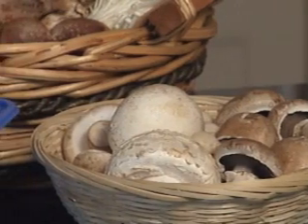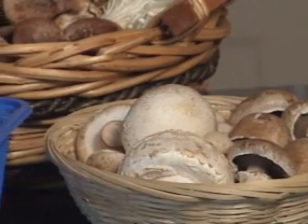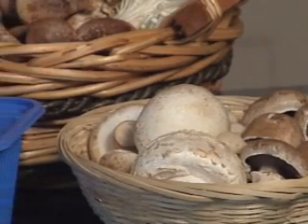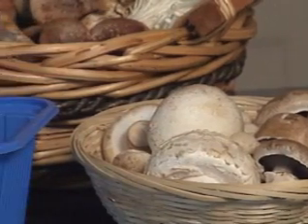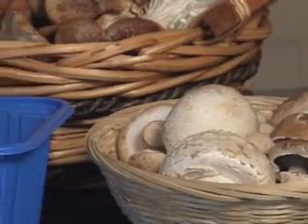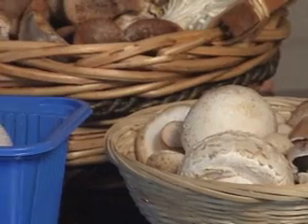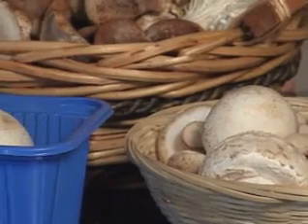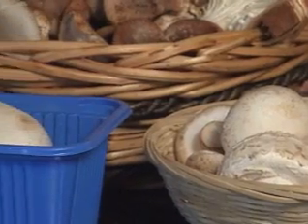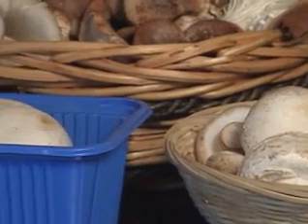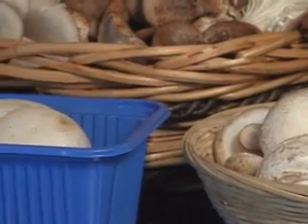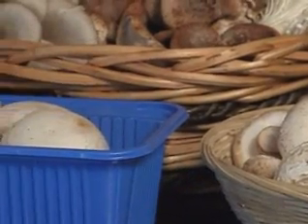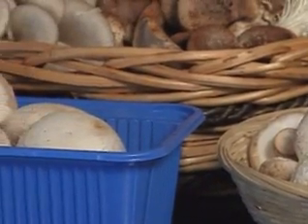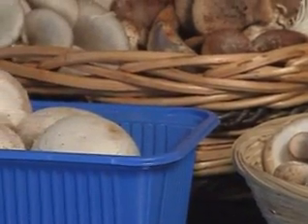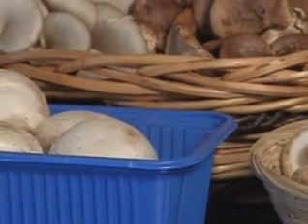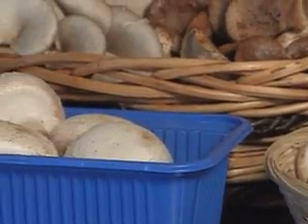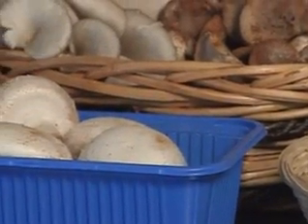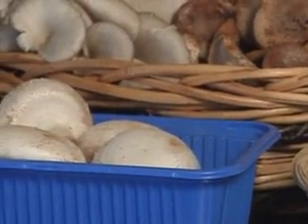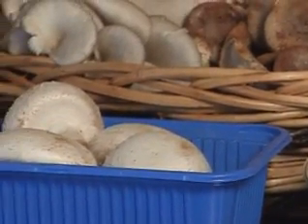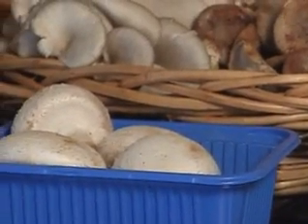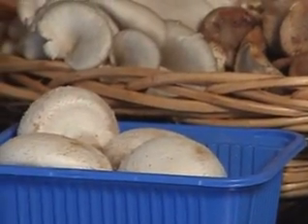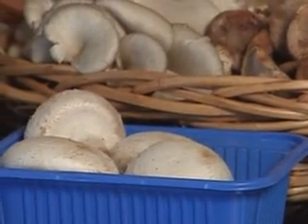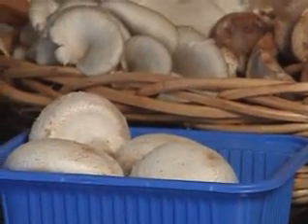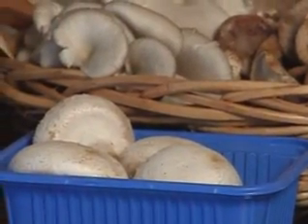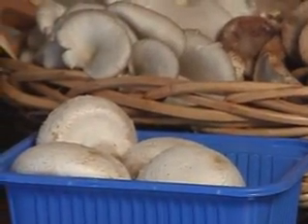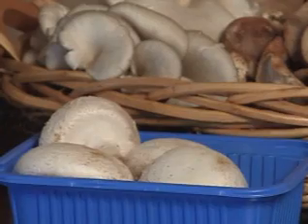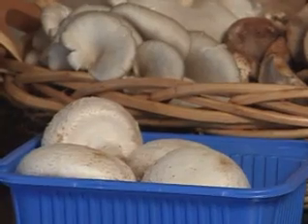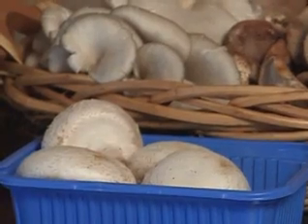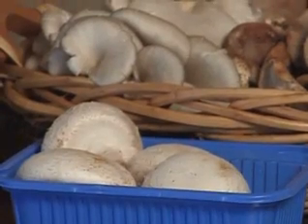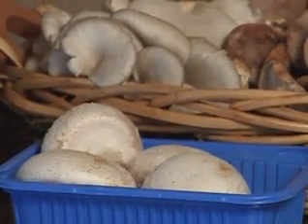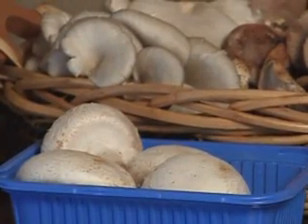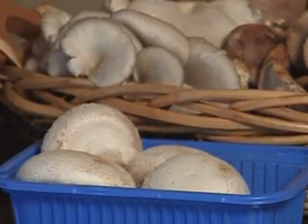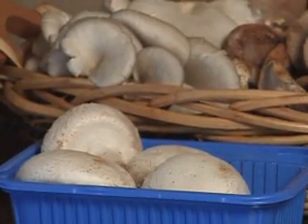The possibilities for using white button mushrooms are almost endless. They could be used in soups, salads, entrees, and they make a great side dish for any meal.